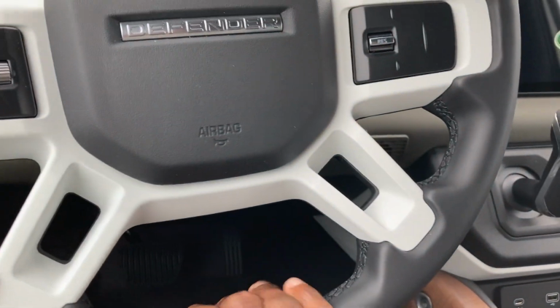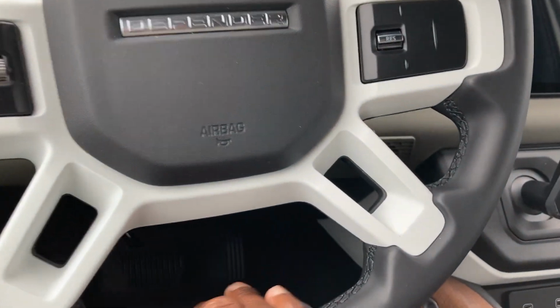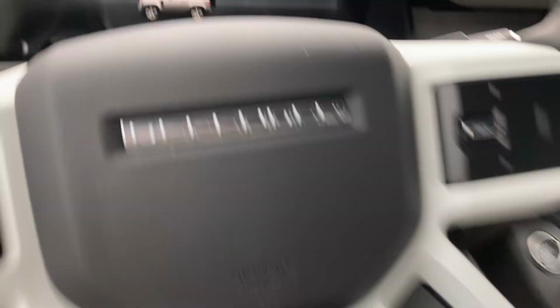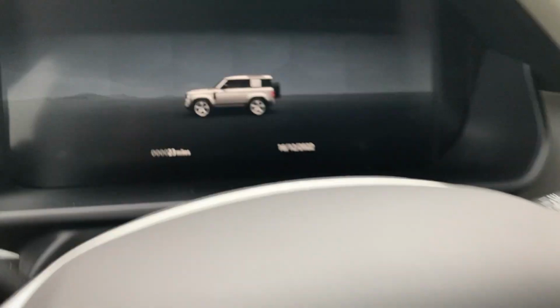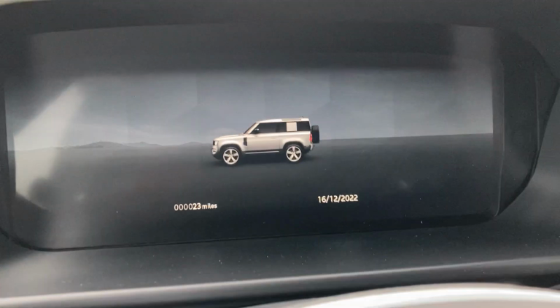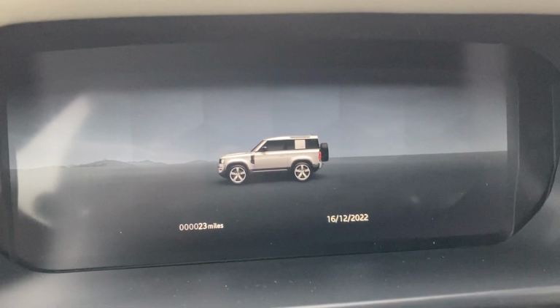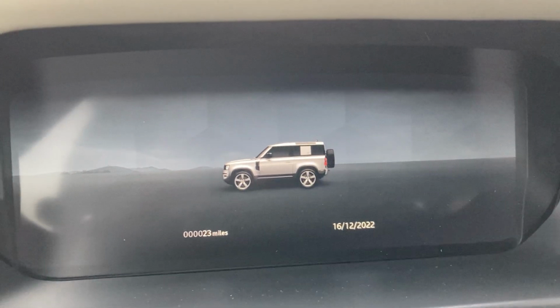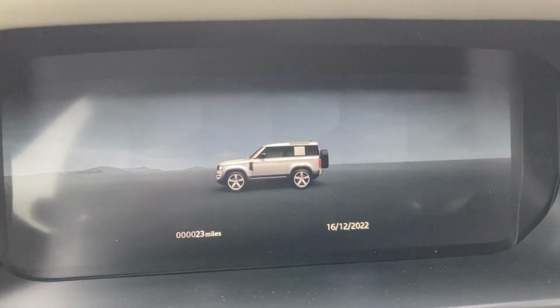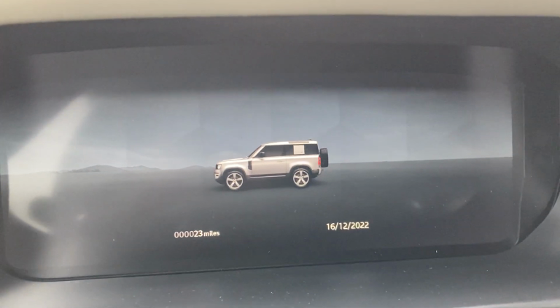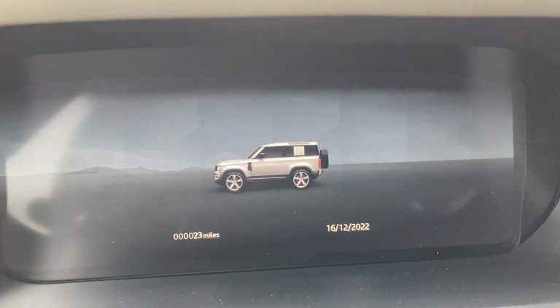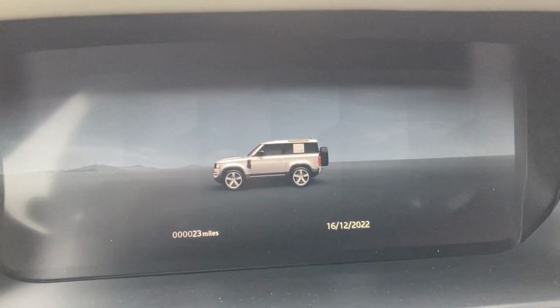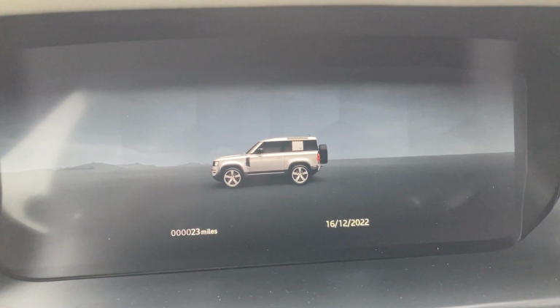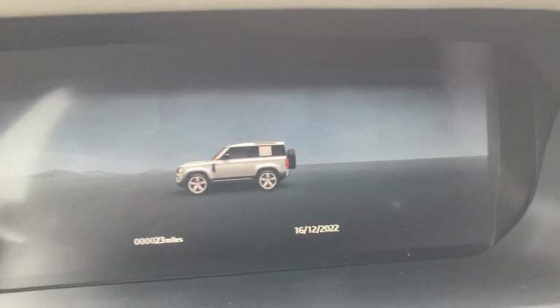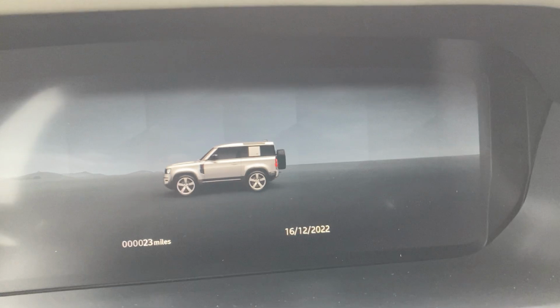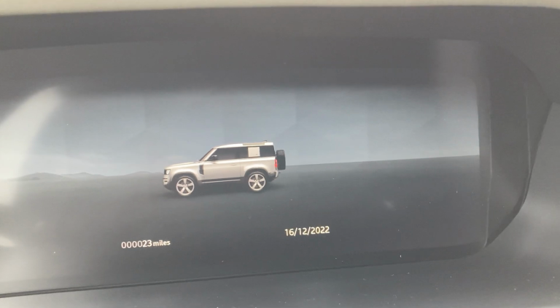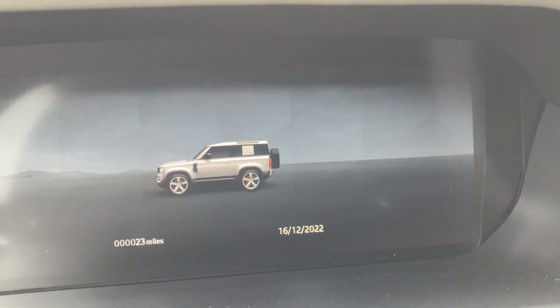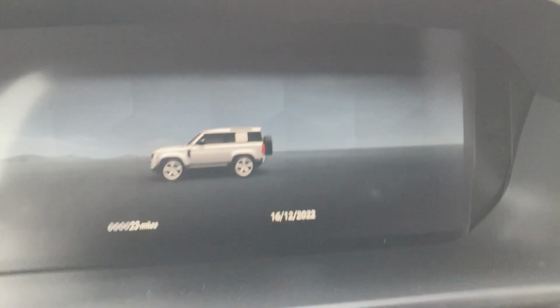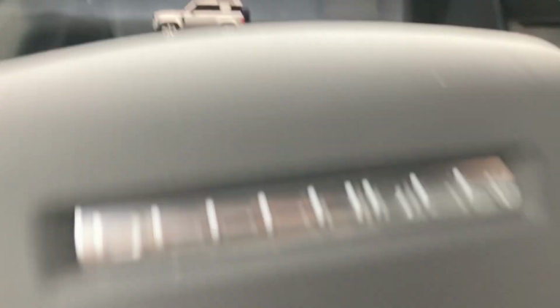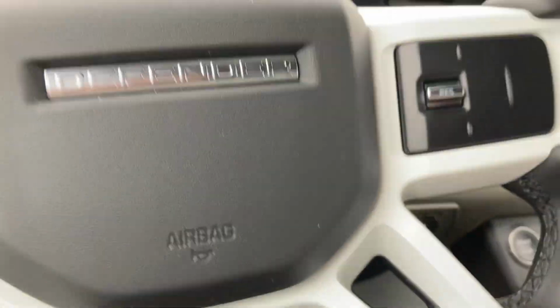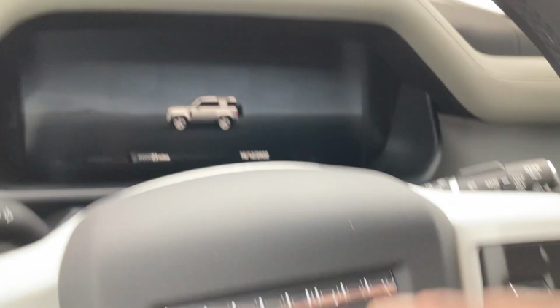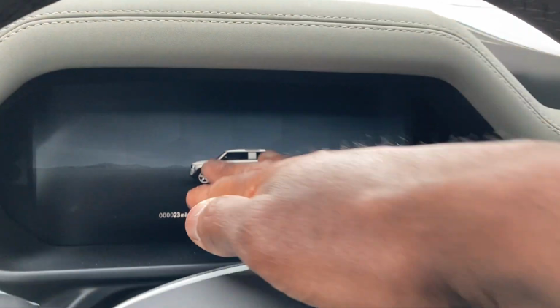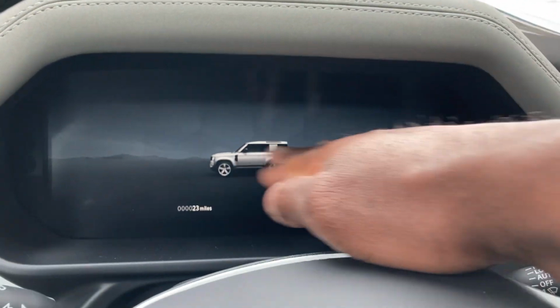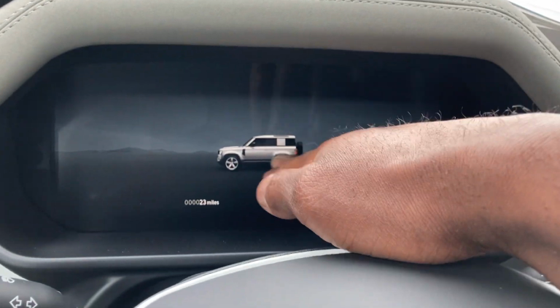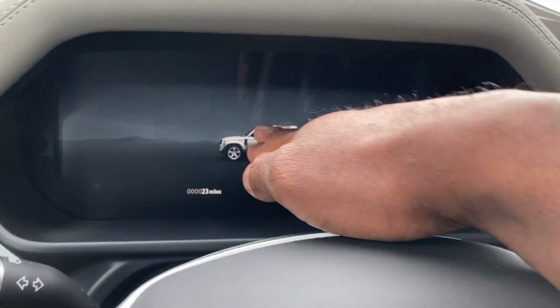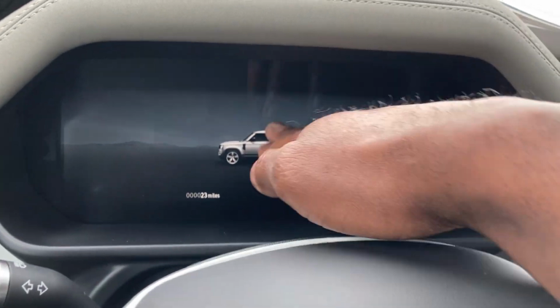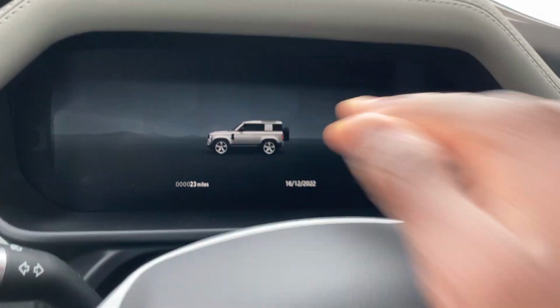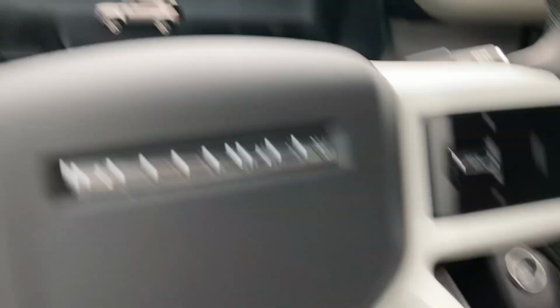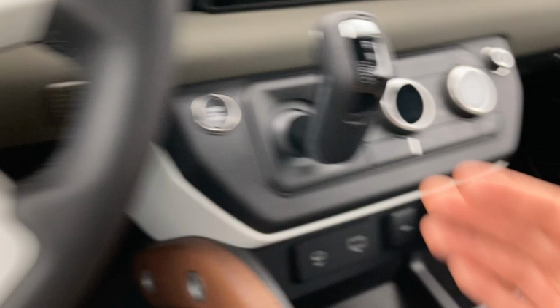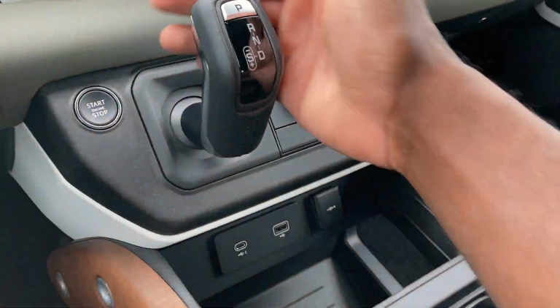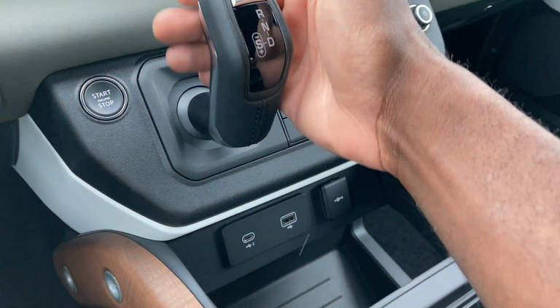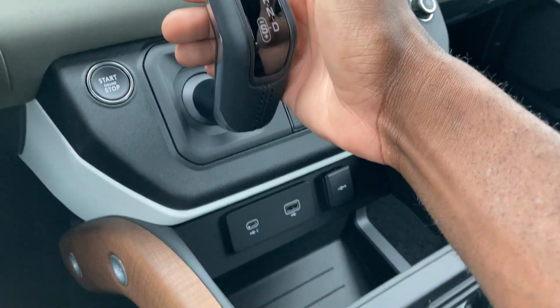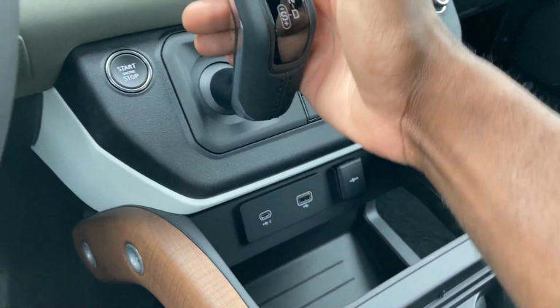Bluetooth. My cluster right here is digital — only got 23 miles on it. Shows the date and the time, I like that. It shows up on the screen right here, very cool. Toggle switch for your gear selection.